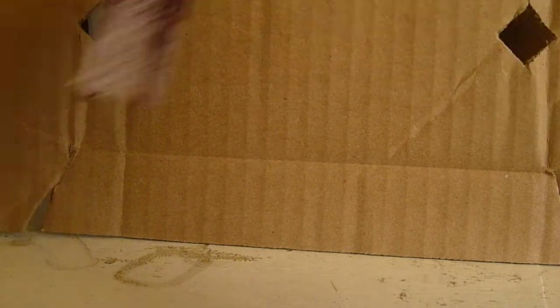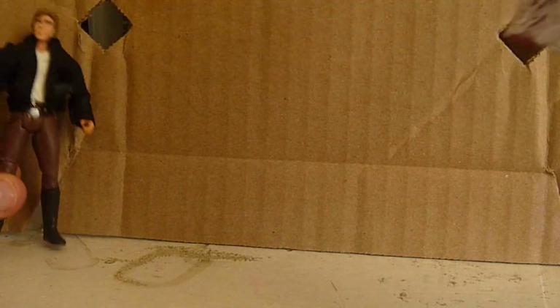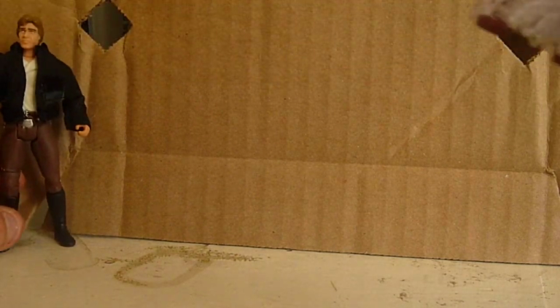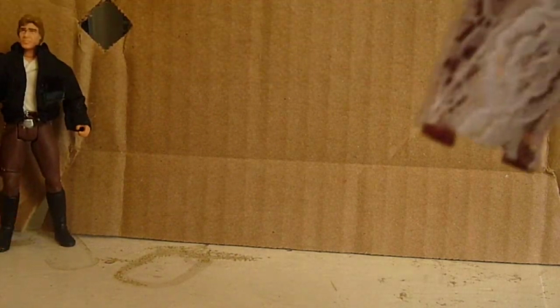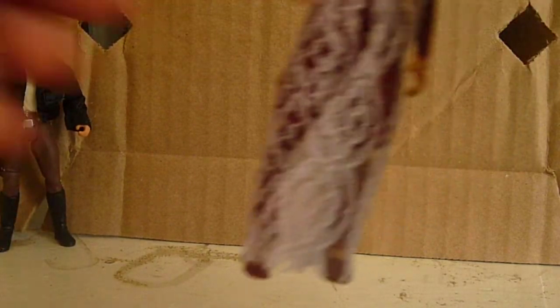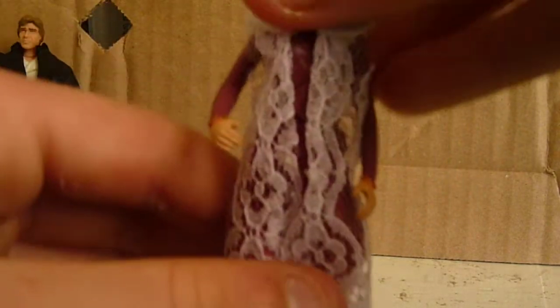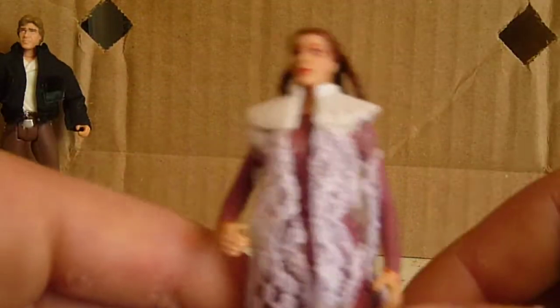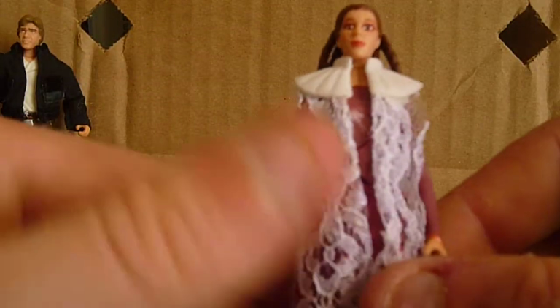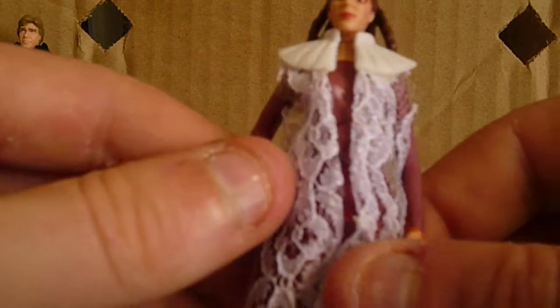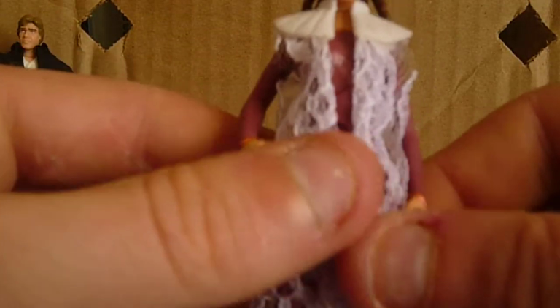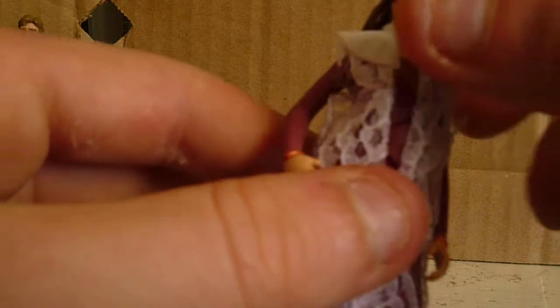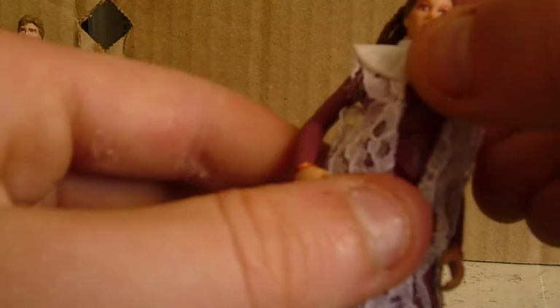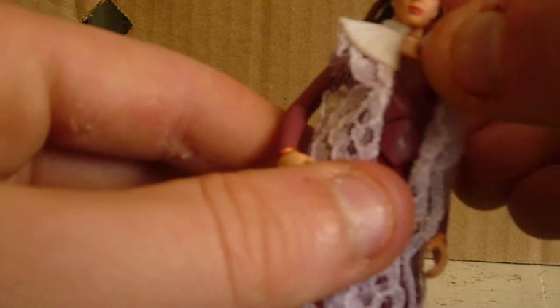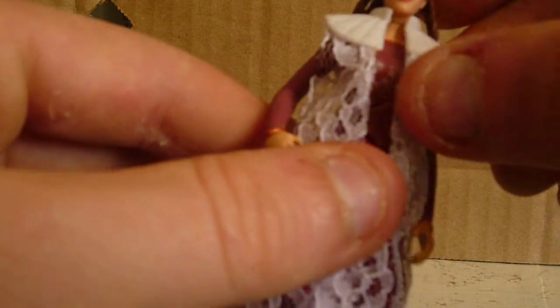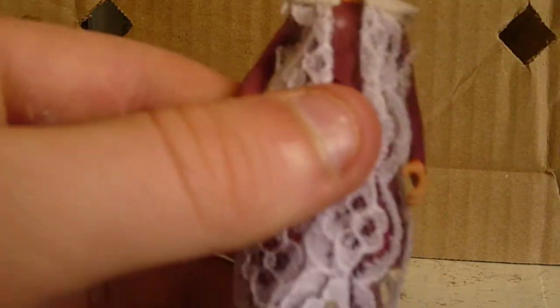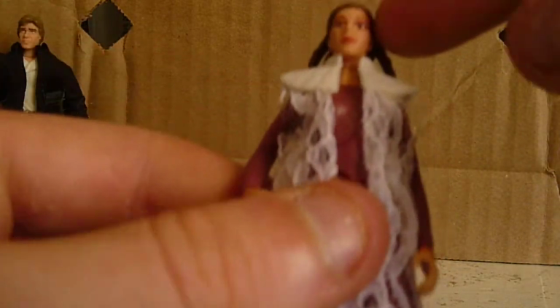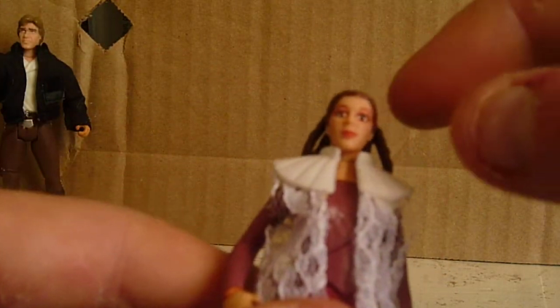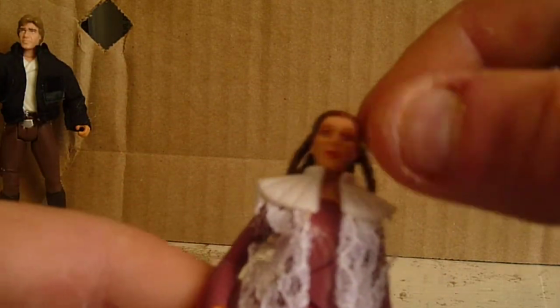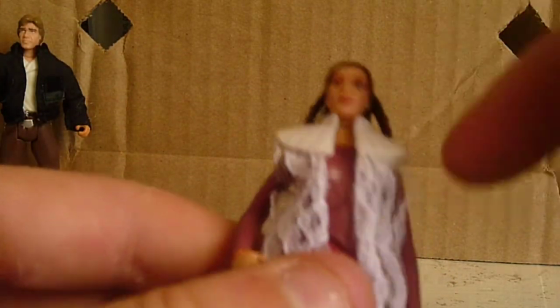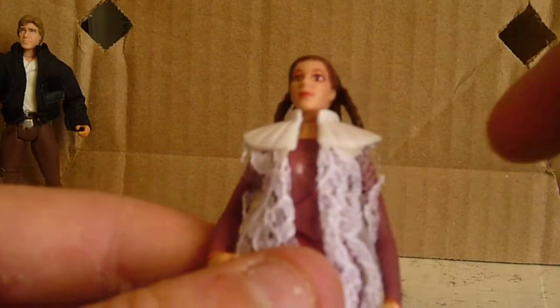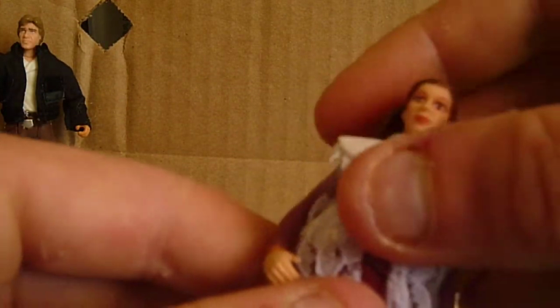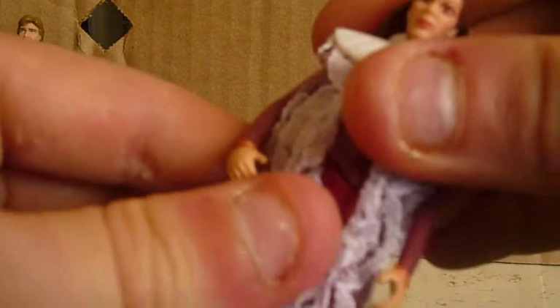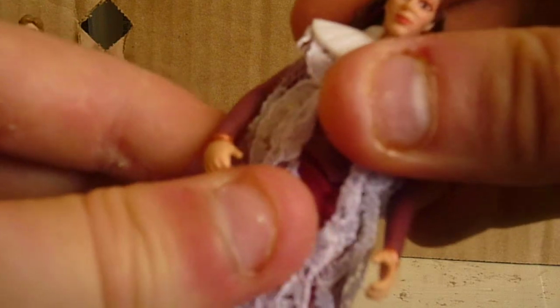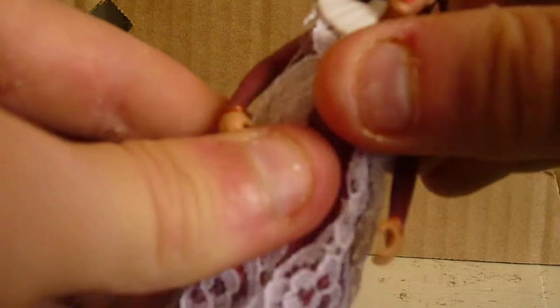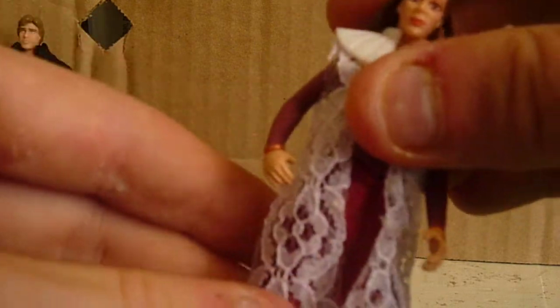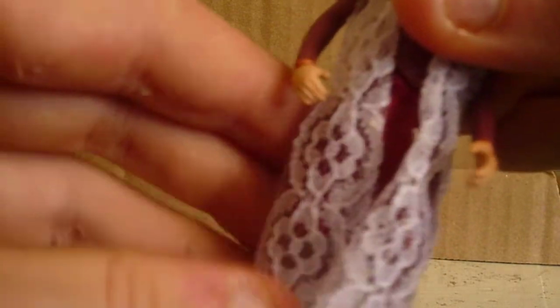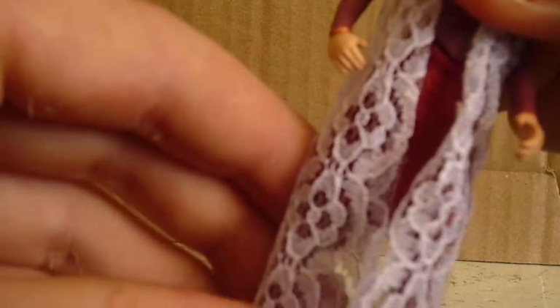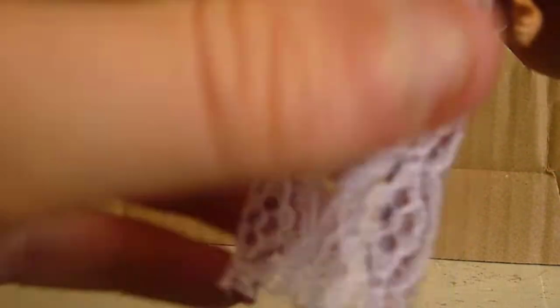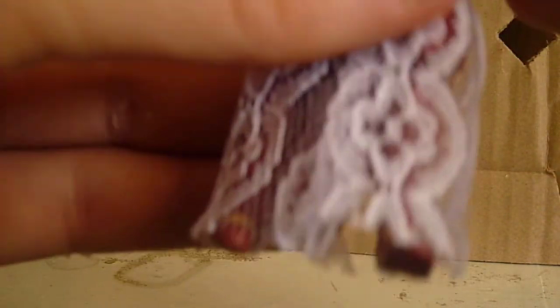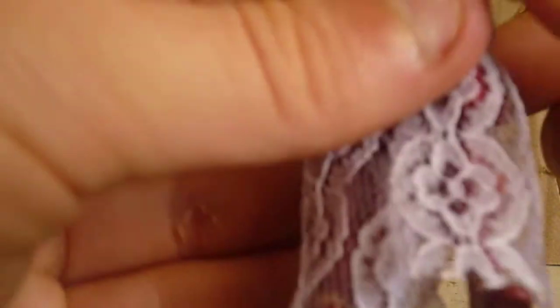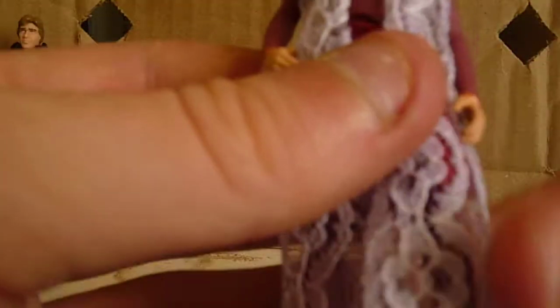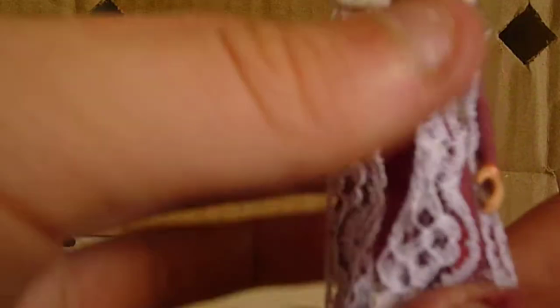The reason I wanted the pack is obviously for Princess Leia. Her articulation is the same — swivel in the head, swivel in the shoulders, no swivel in the waist, but swivel in the hips. So five points of articulation.